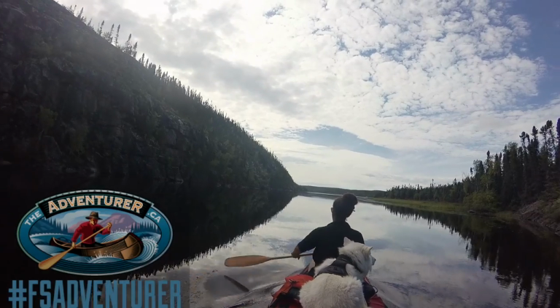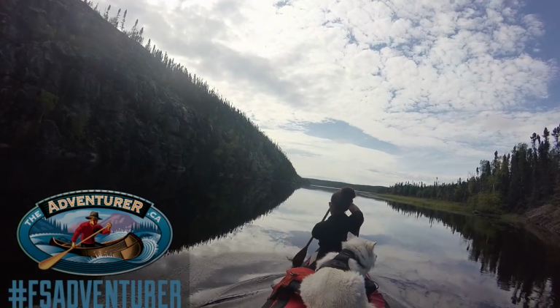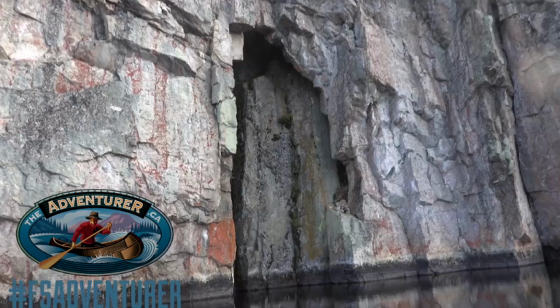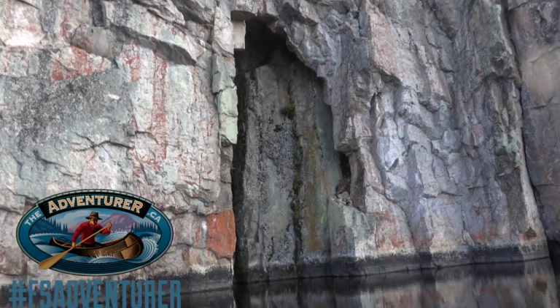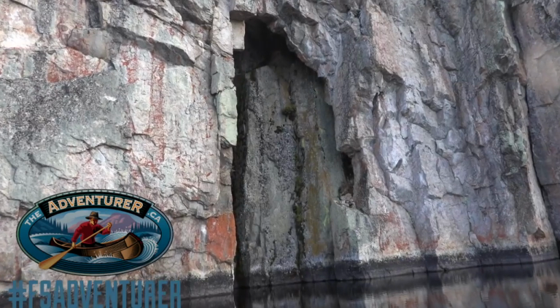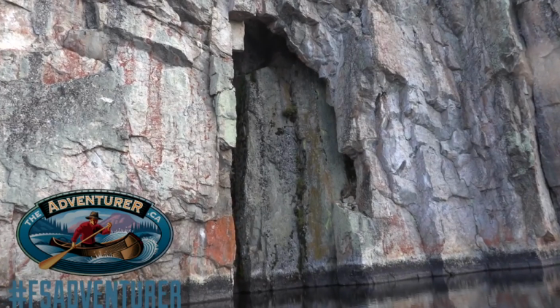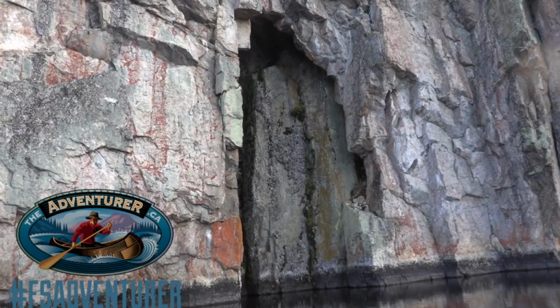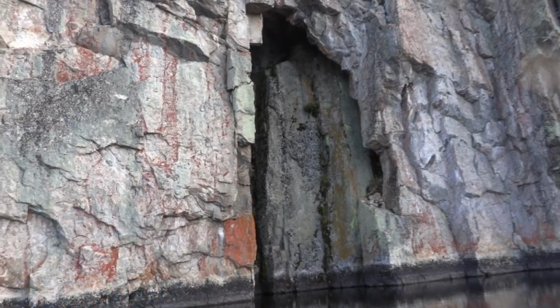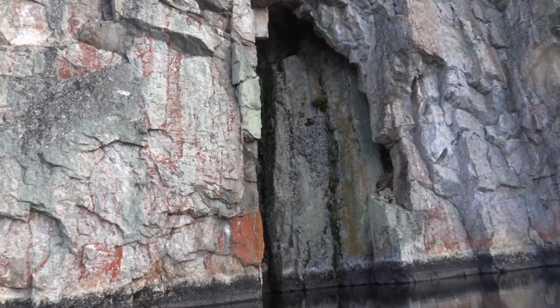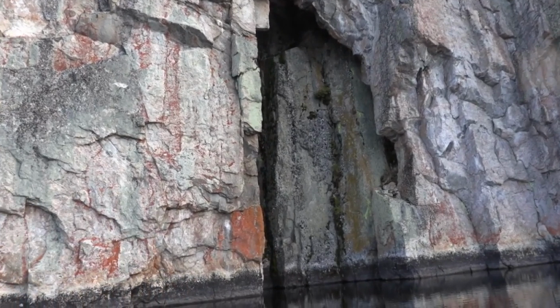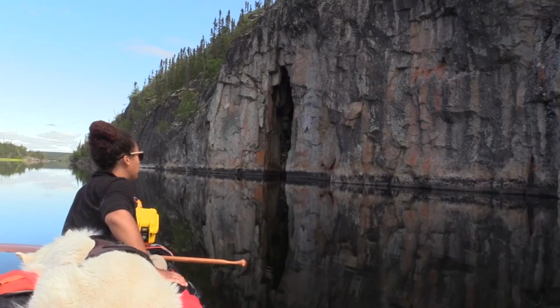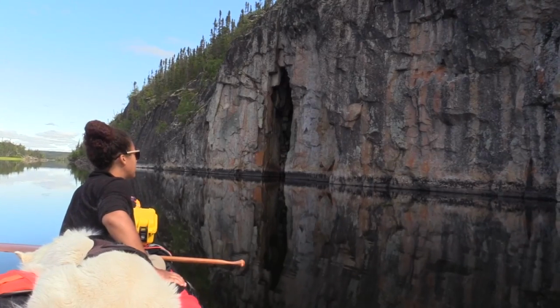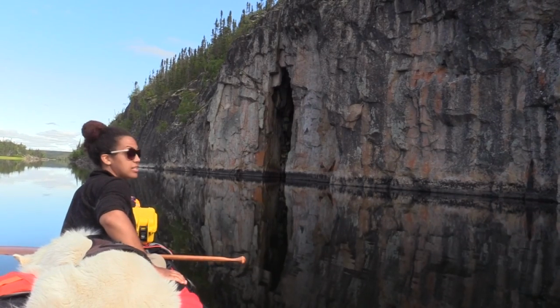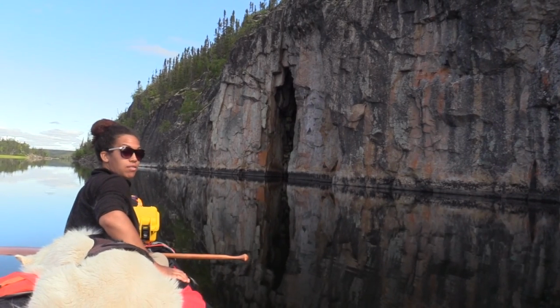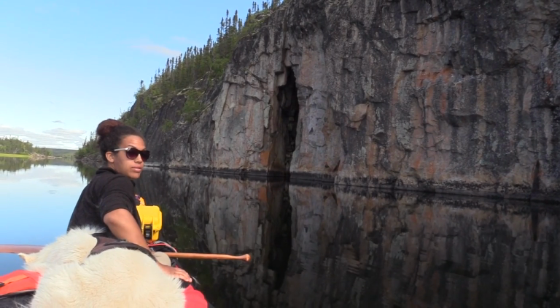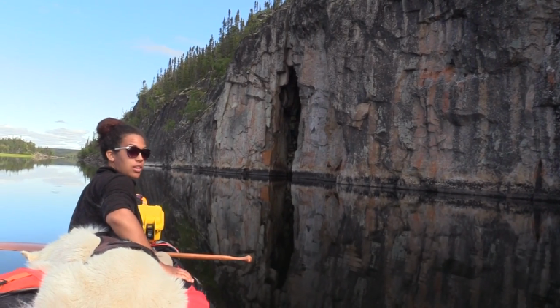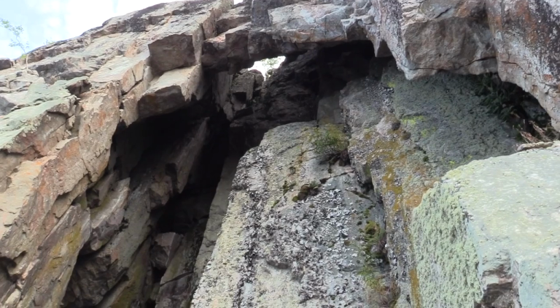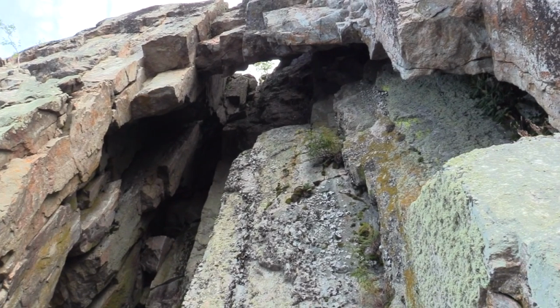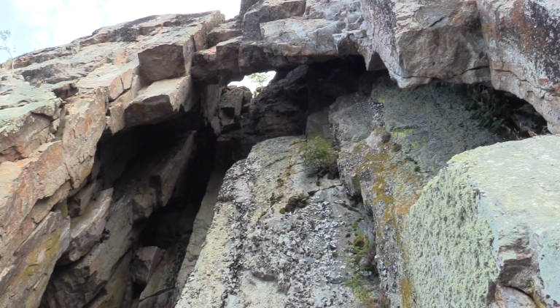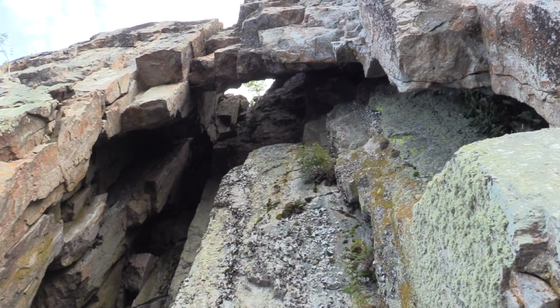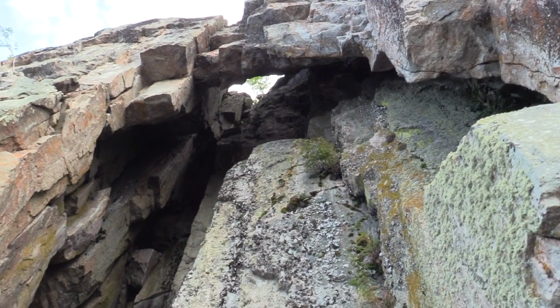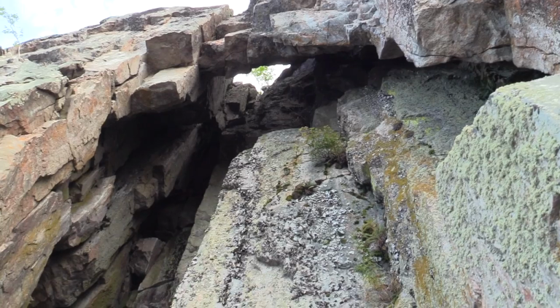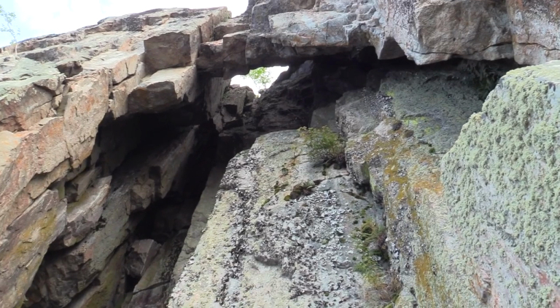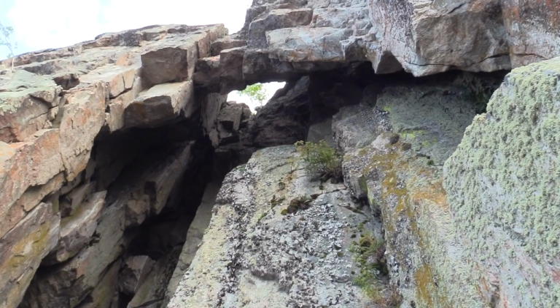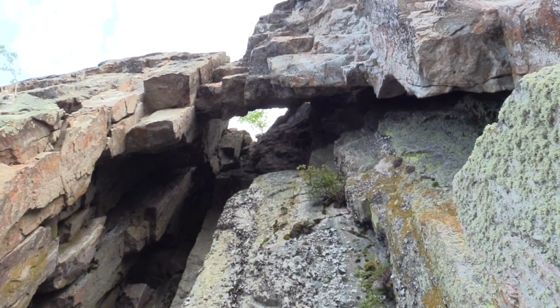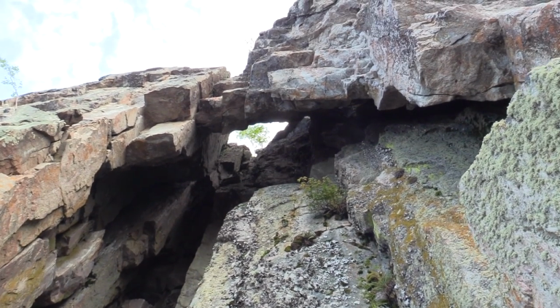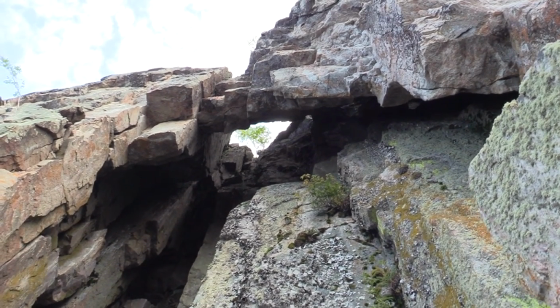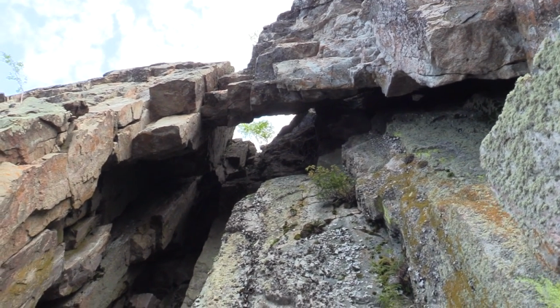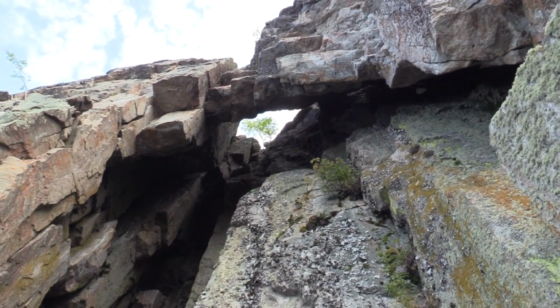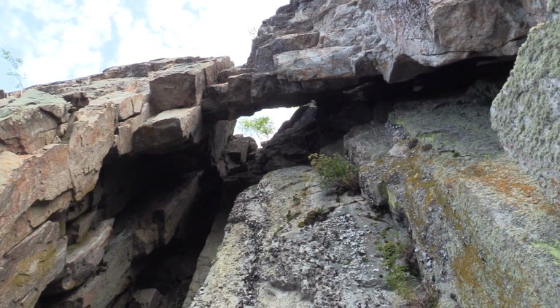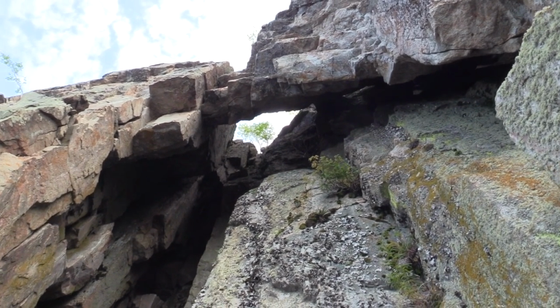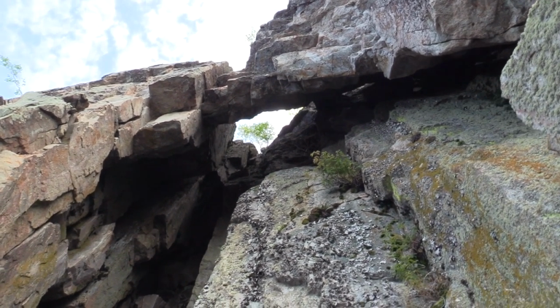We're paddling past these massive cliffs along the shore of the Porcupine River and came across this cave. I believe it's called the Eye Cave because when you paddle in and look straight up, there's a perfect hole and you can see the sky through it.